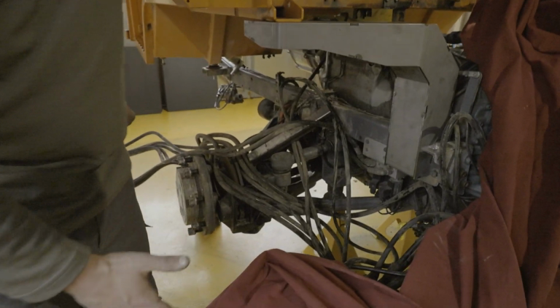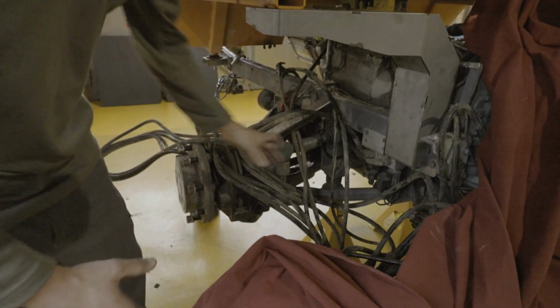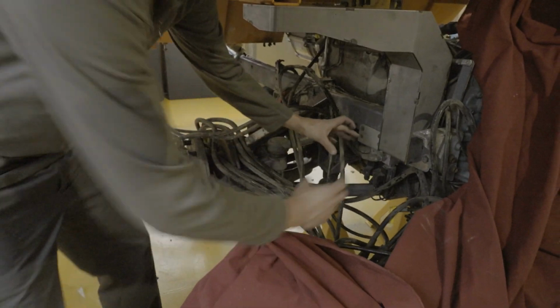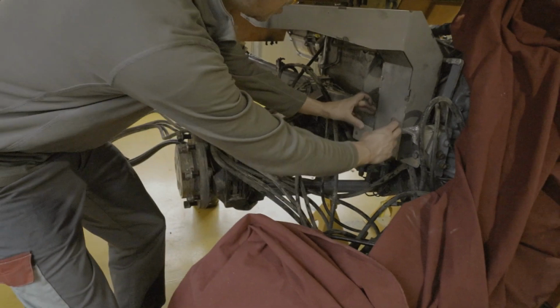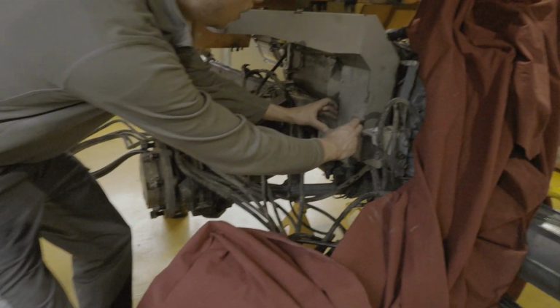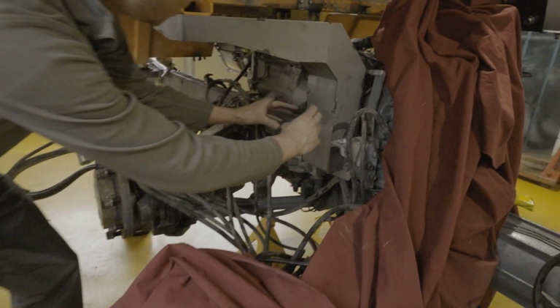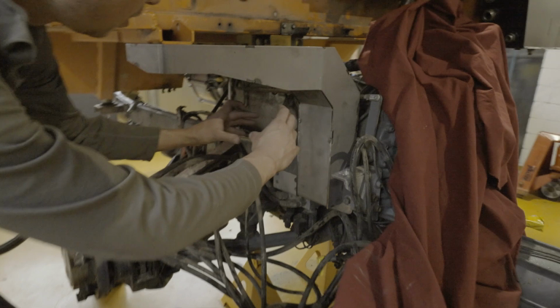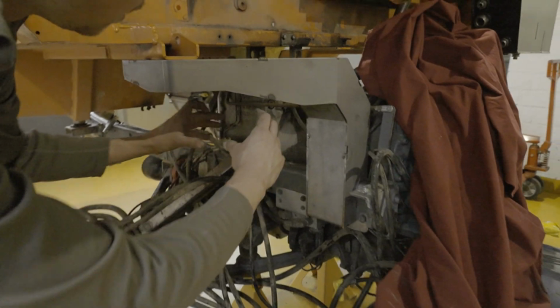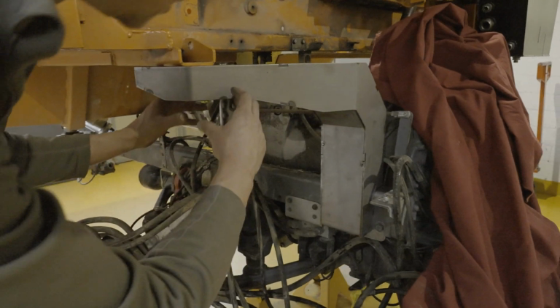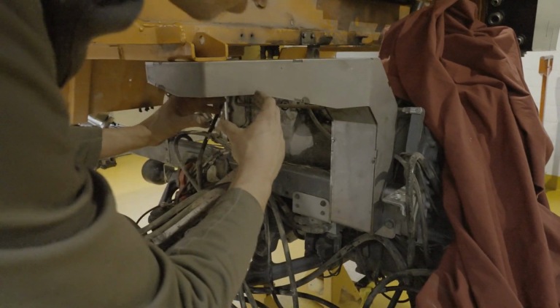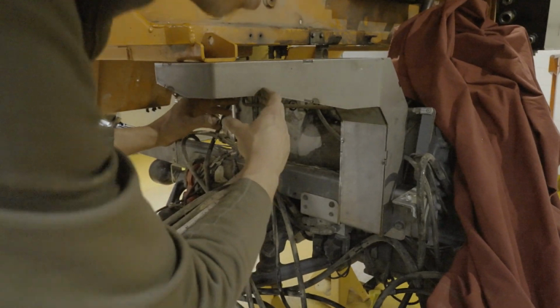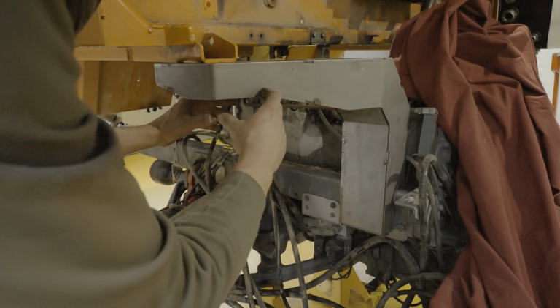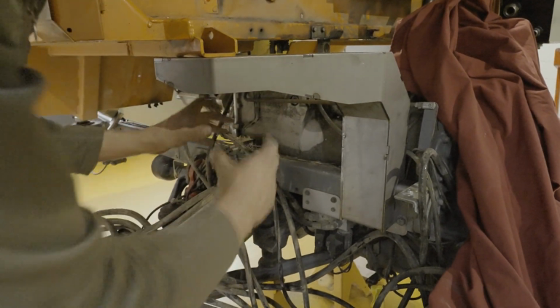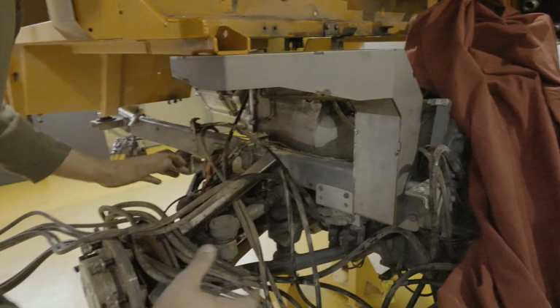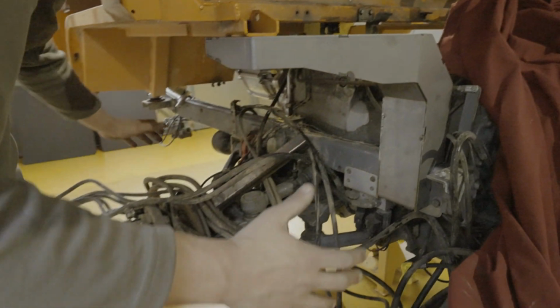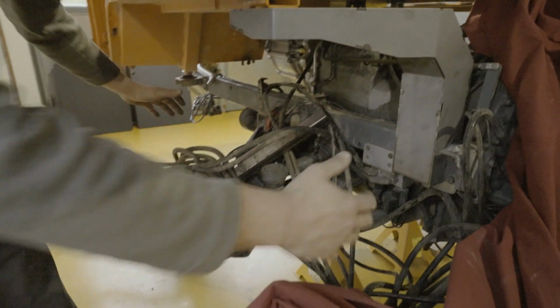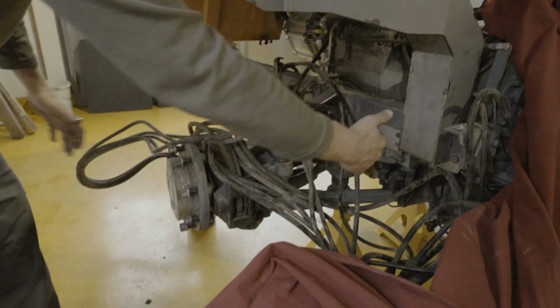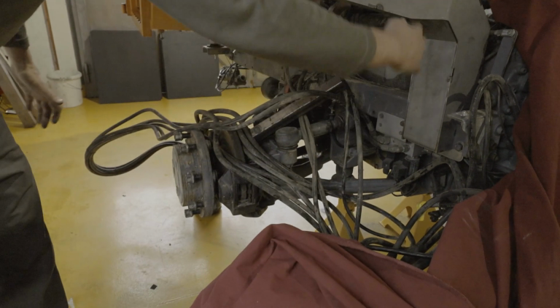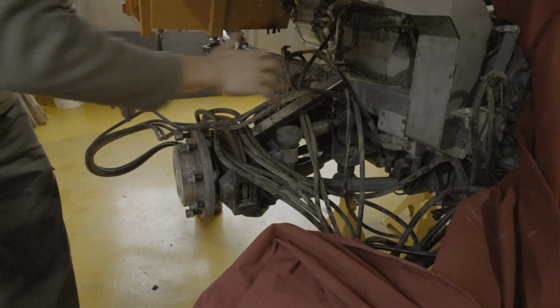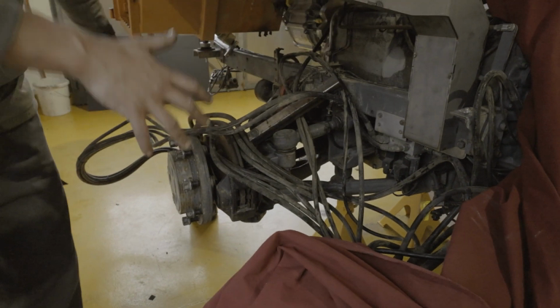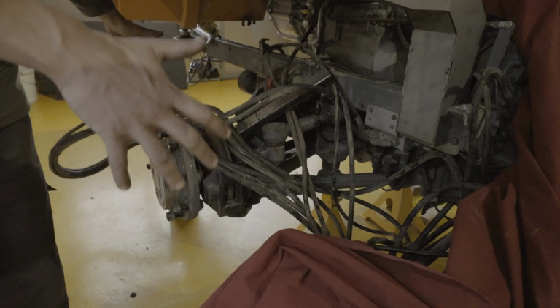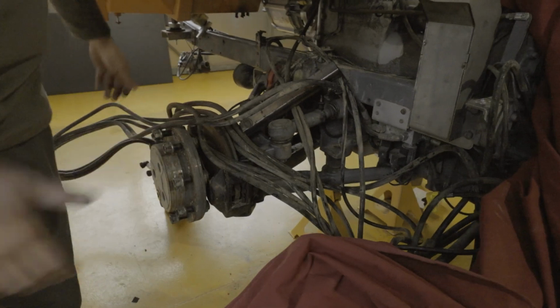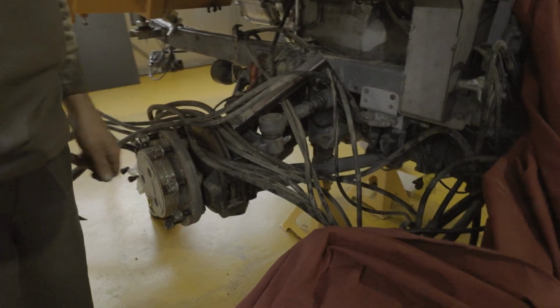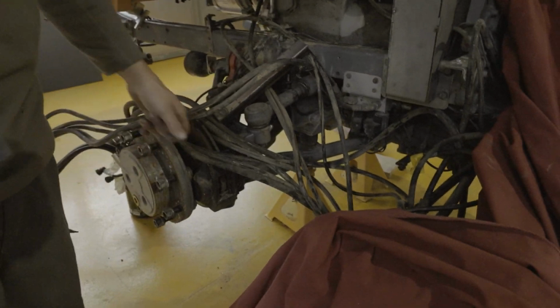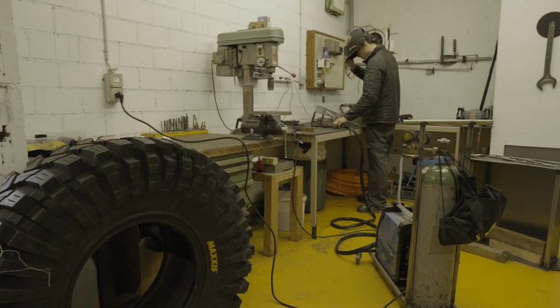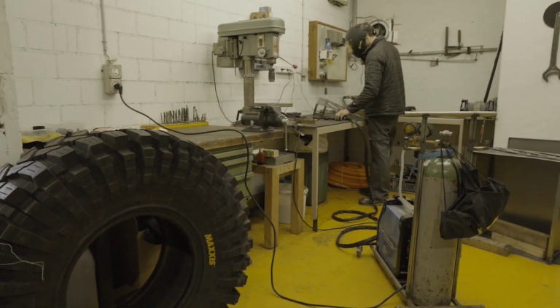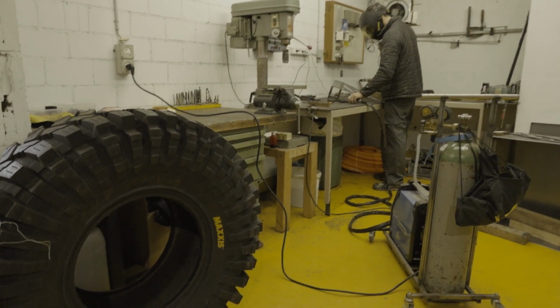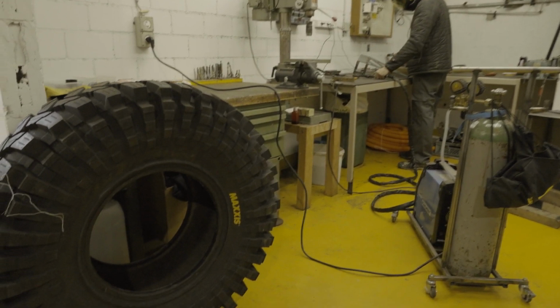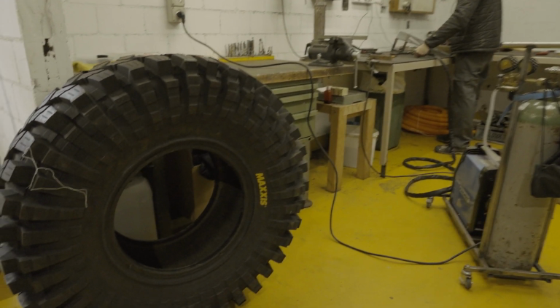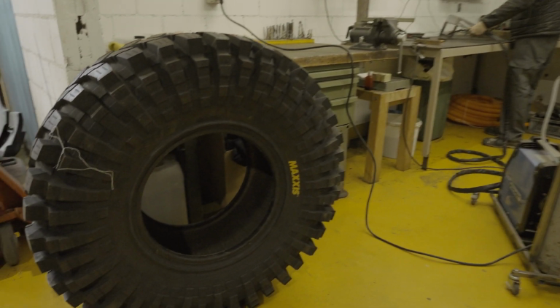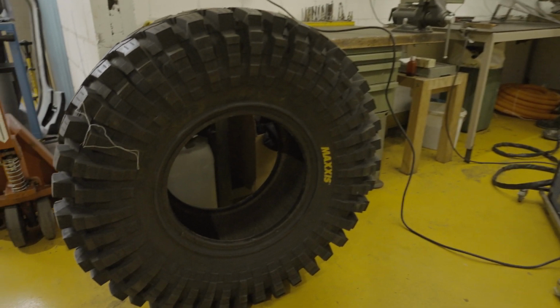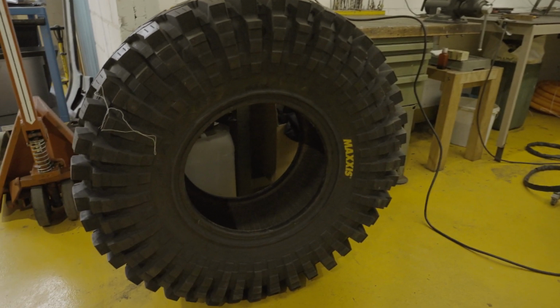The old beam came out here a lot flatter, and this new one leaves a lot of space for massive tires. Big adventure needs big tires.